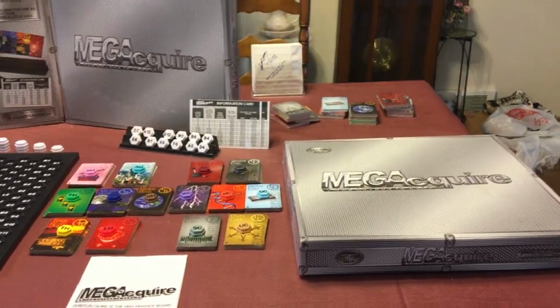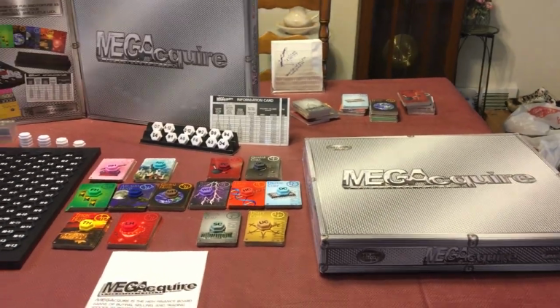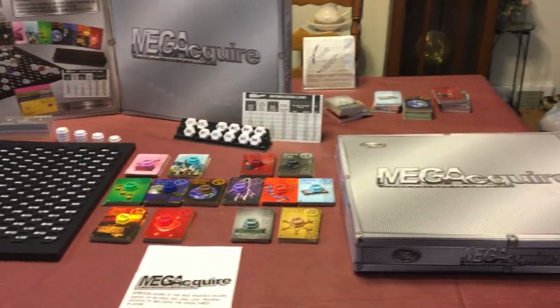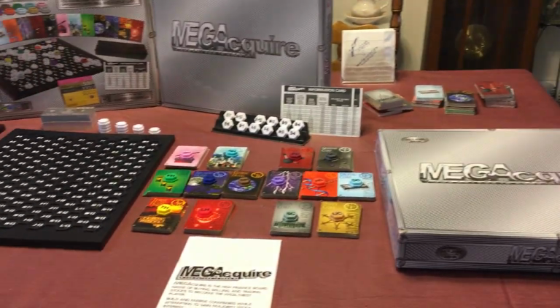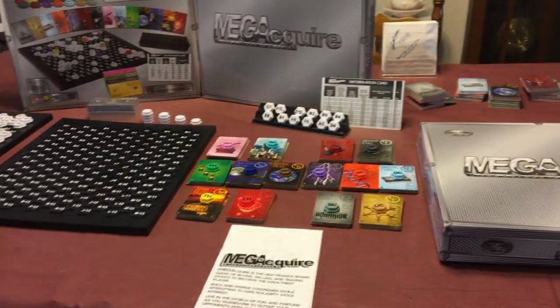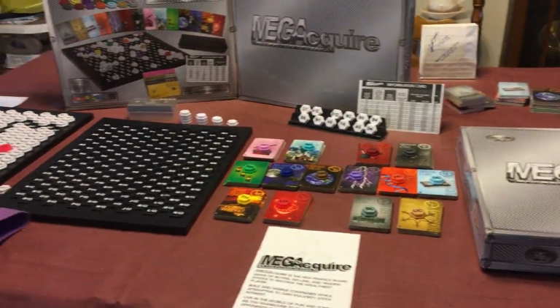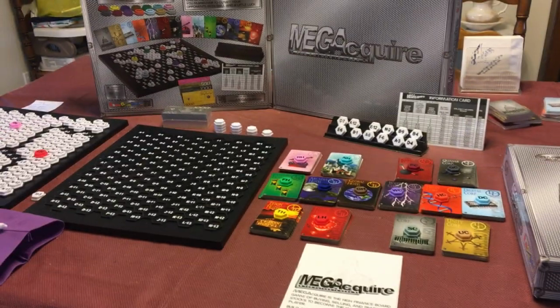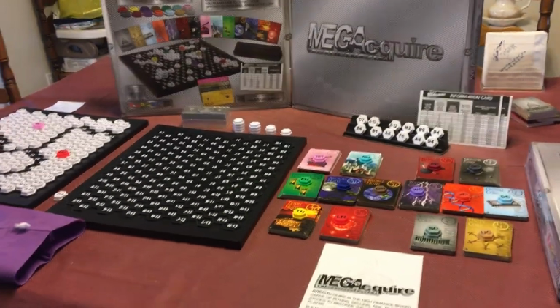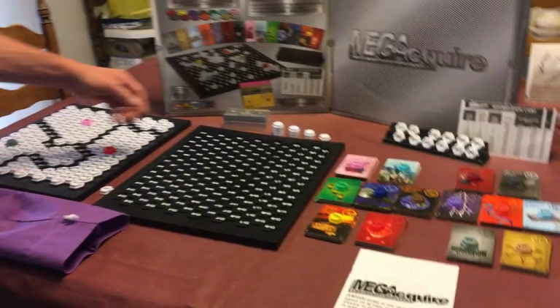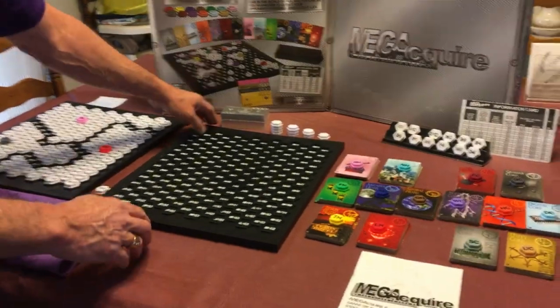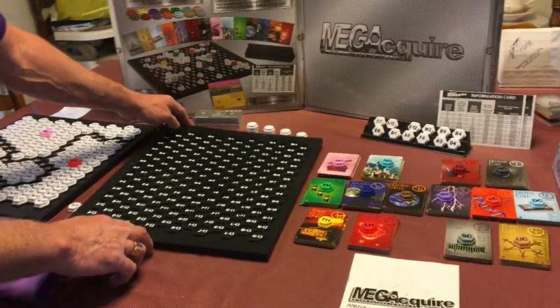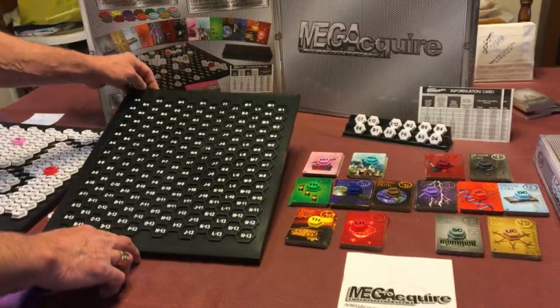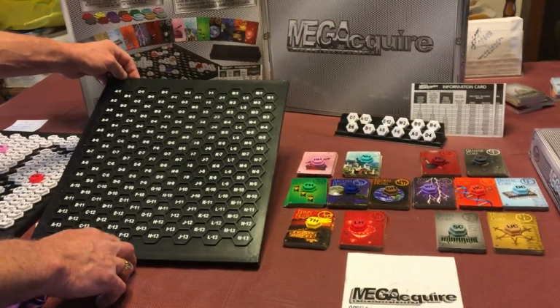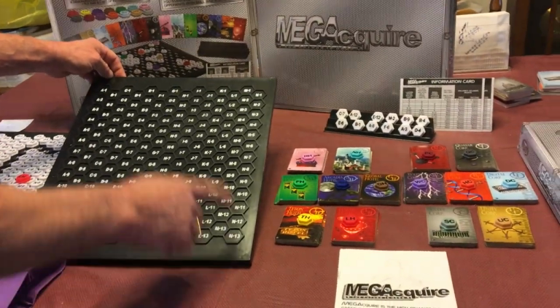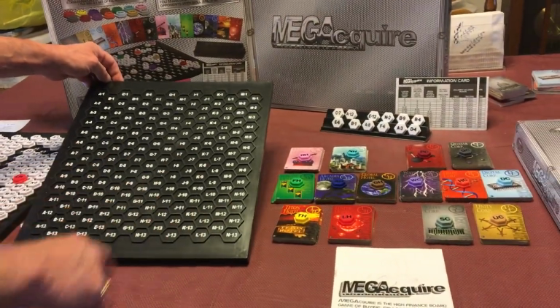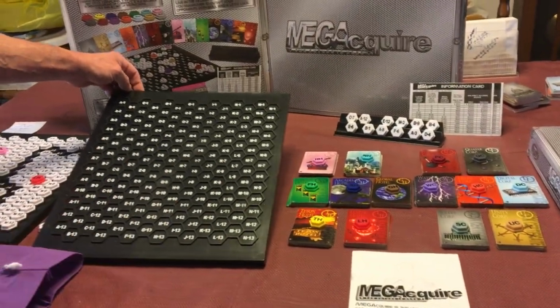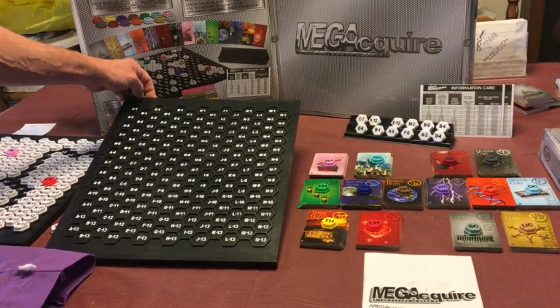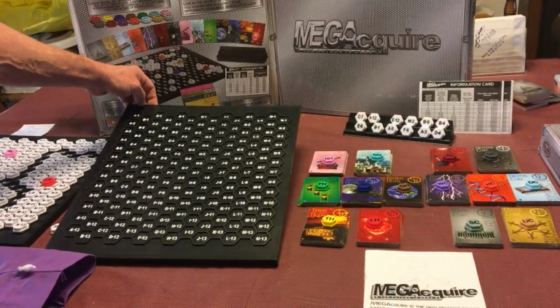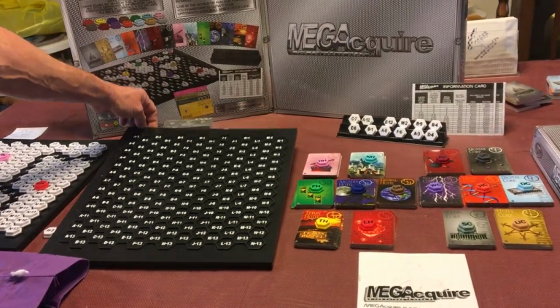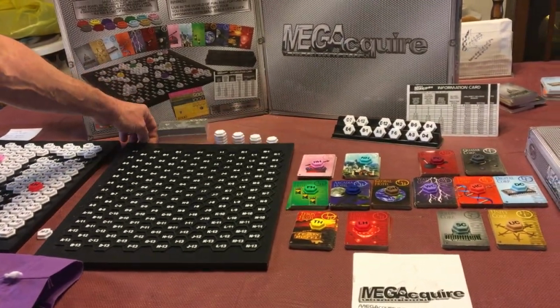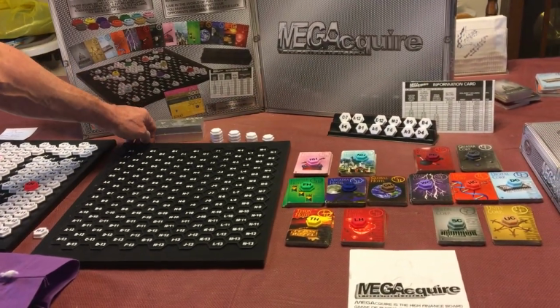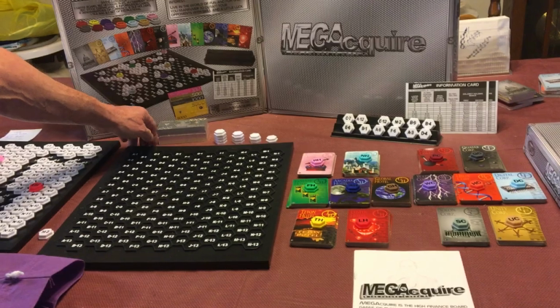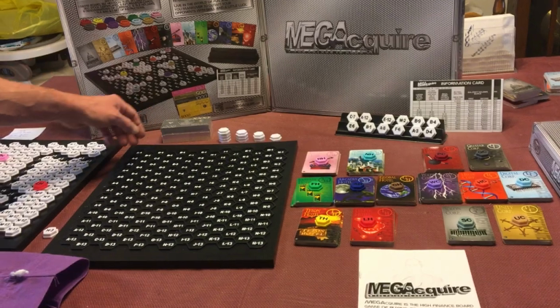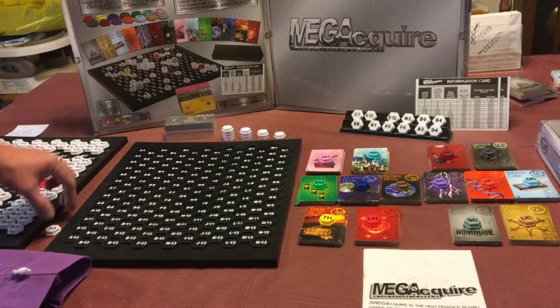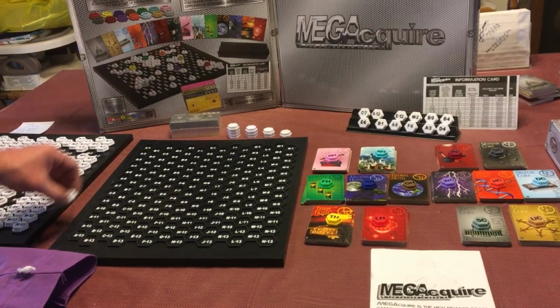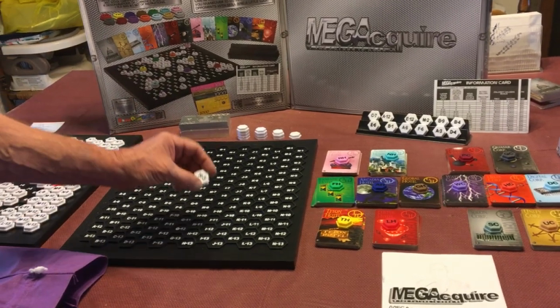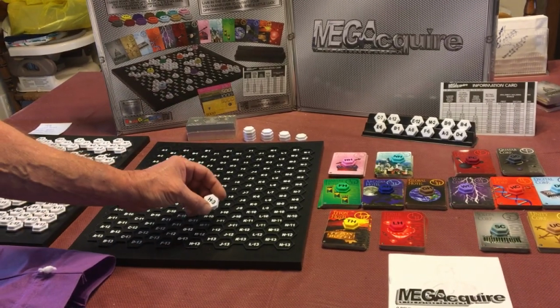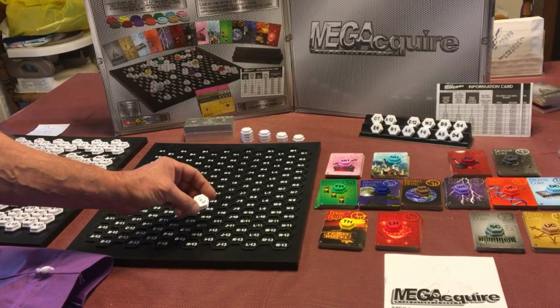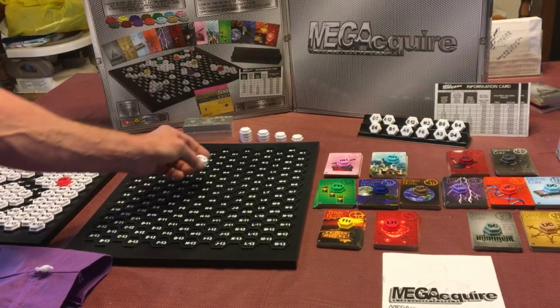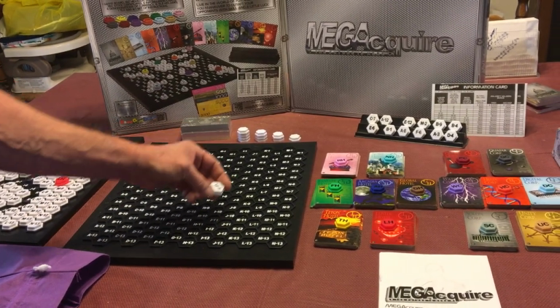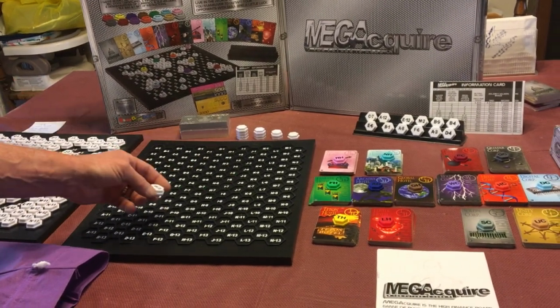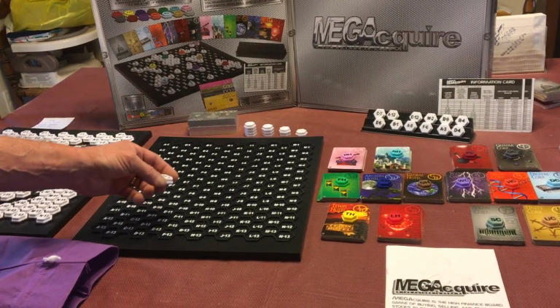The board is made of plastic and it has 182 hexagon spaces, and there are 182 corresponding hexagon tiles that fit into those spaces.